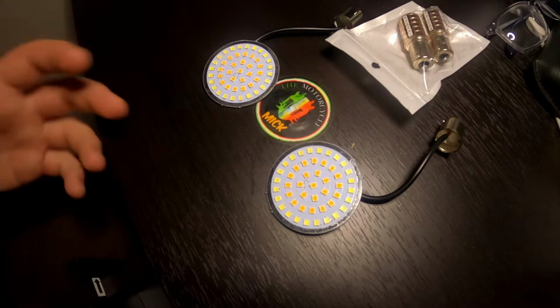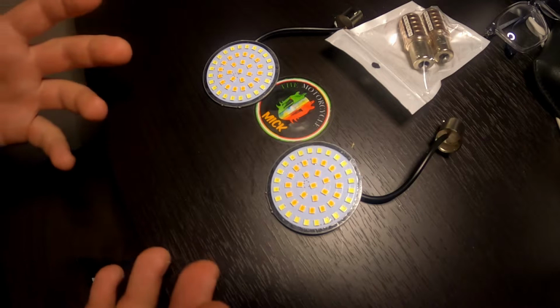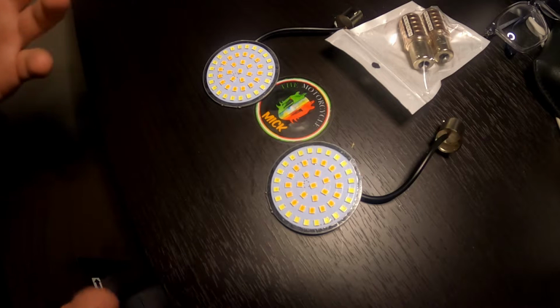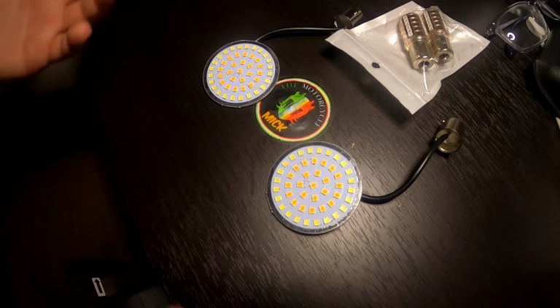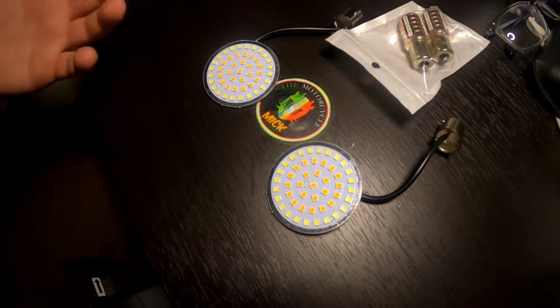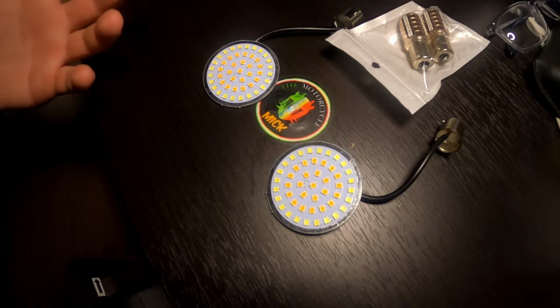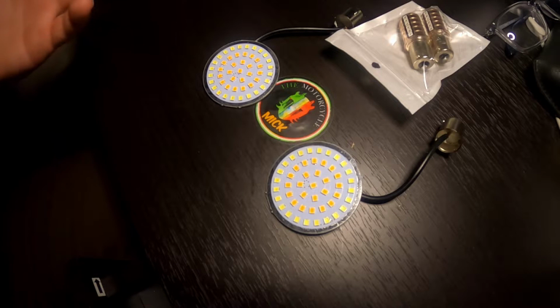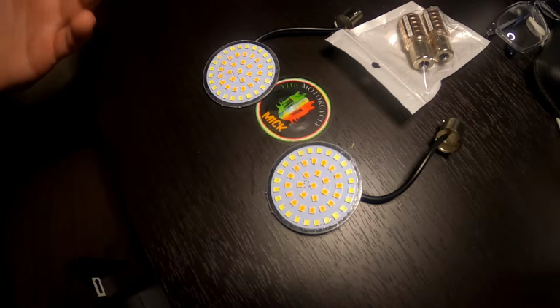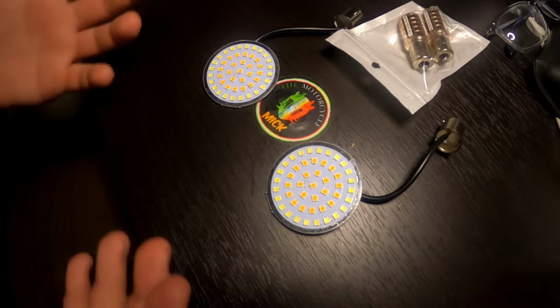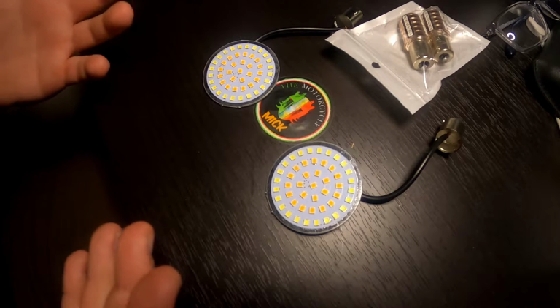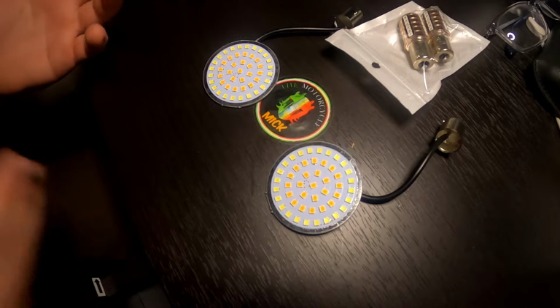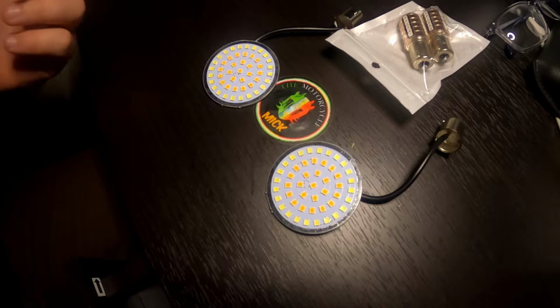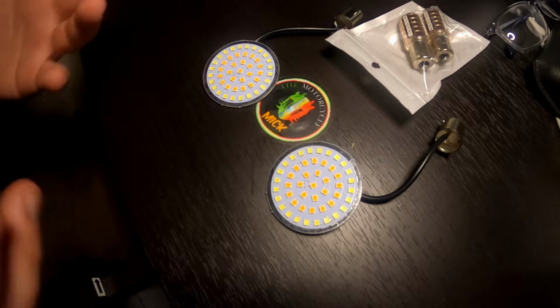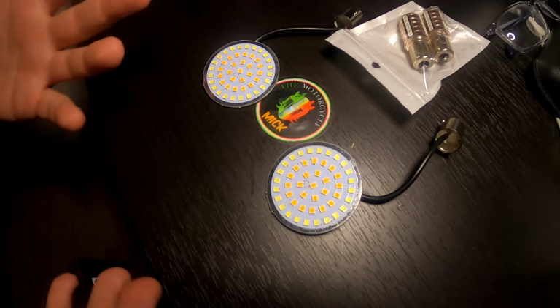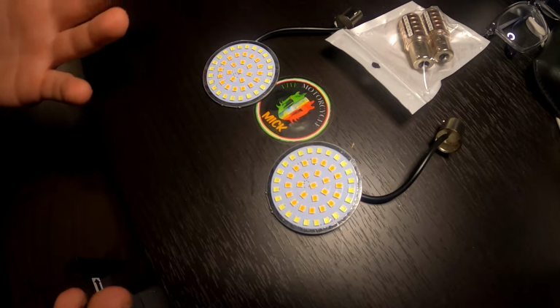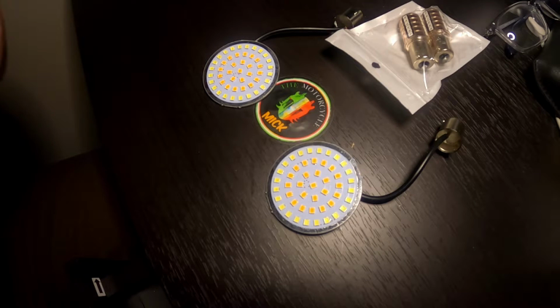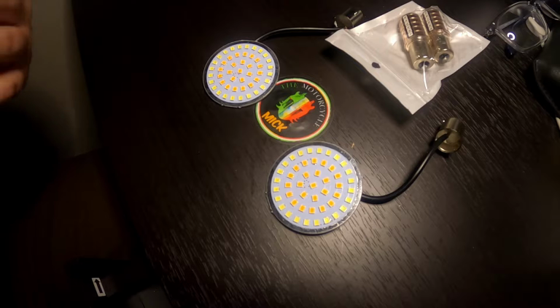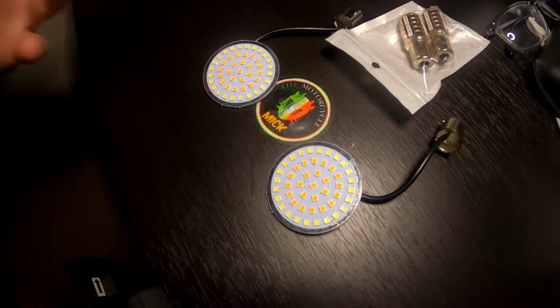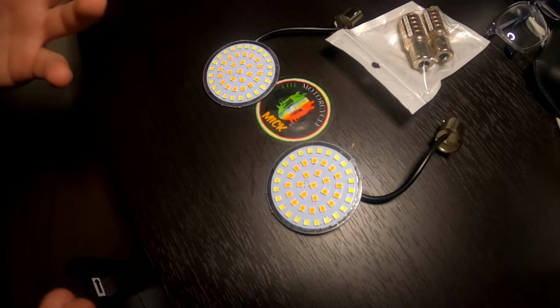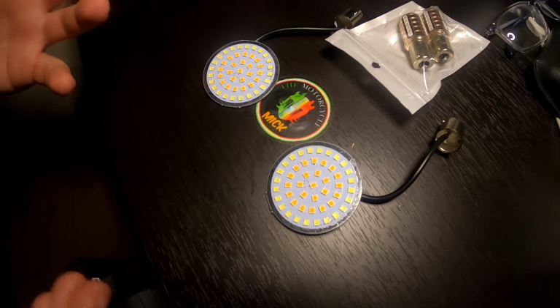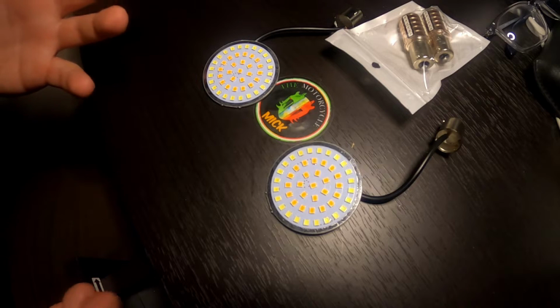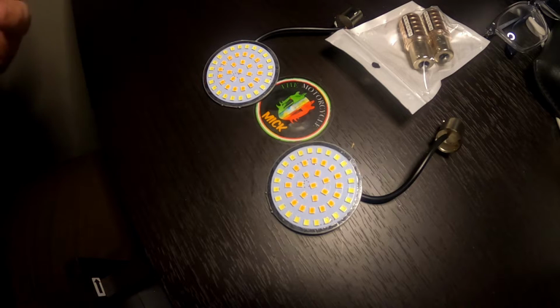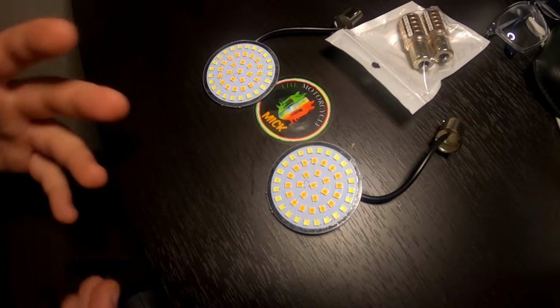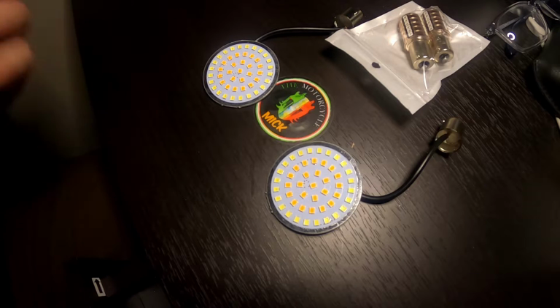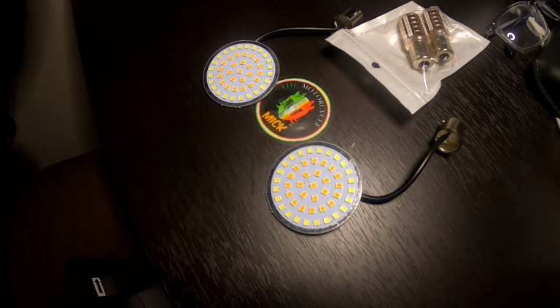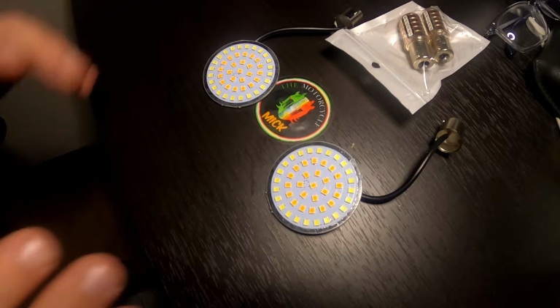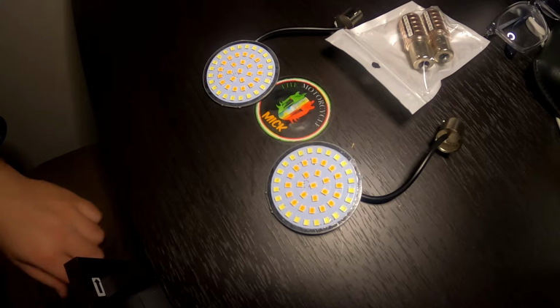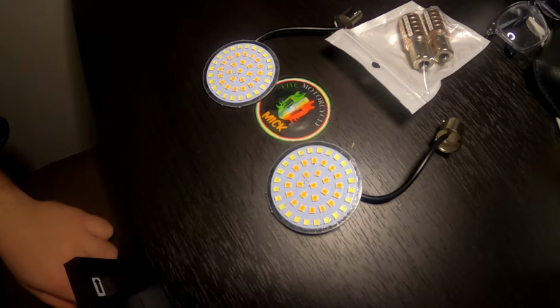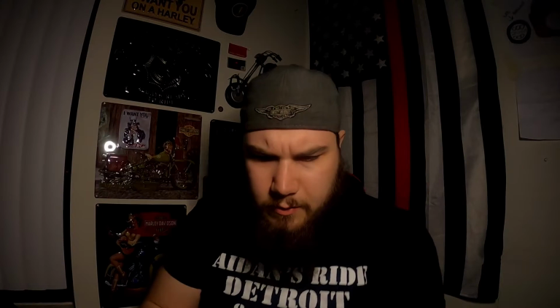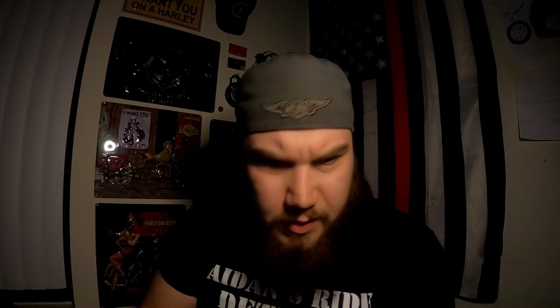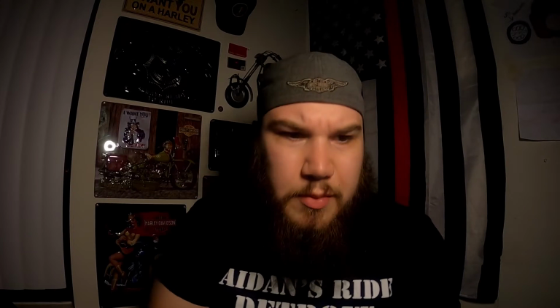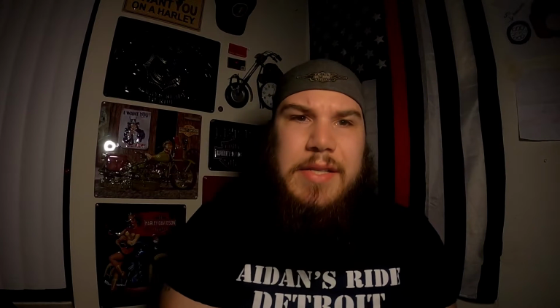One reason I want these is because with LEDs it's a lot brighter than the regular stuff. And if you didn't notice, with the Sportster, the incandescent bulbs they put on those things just aren't great. So we have the lights.